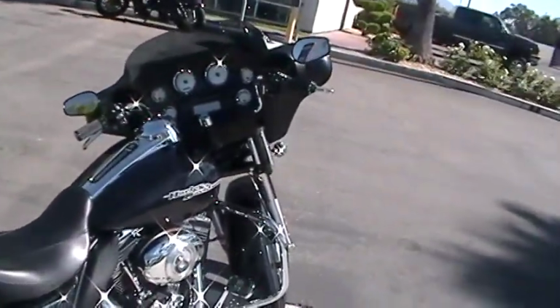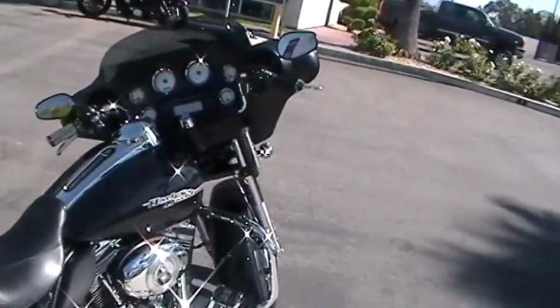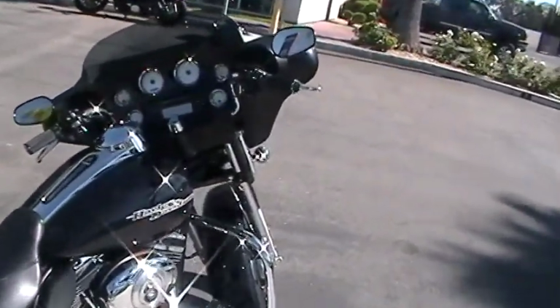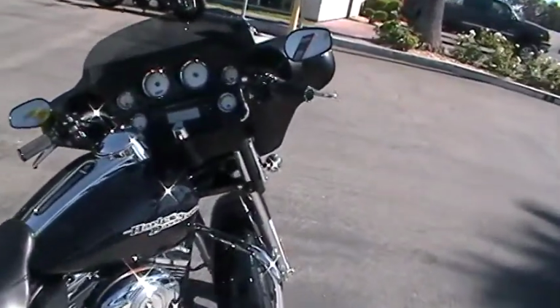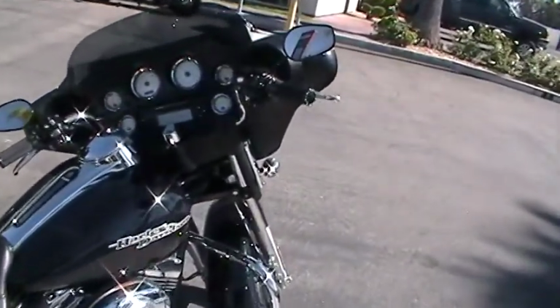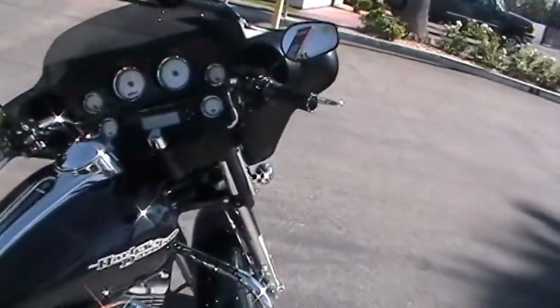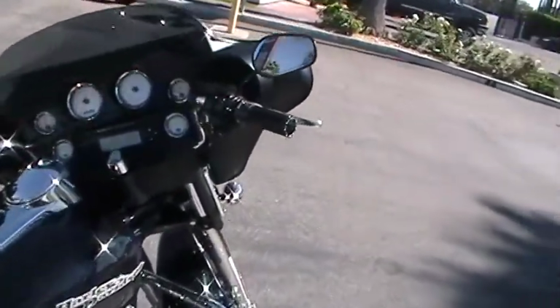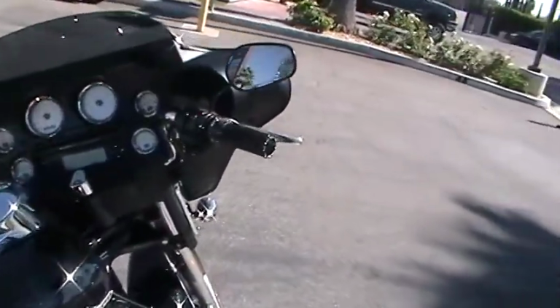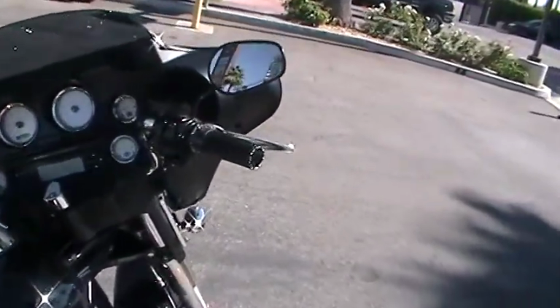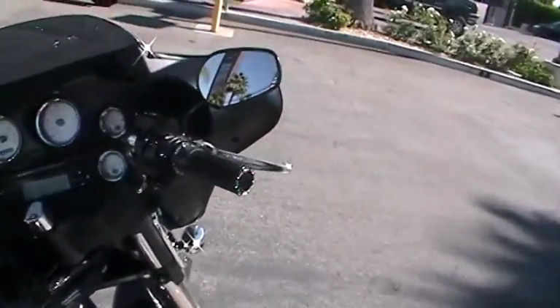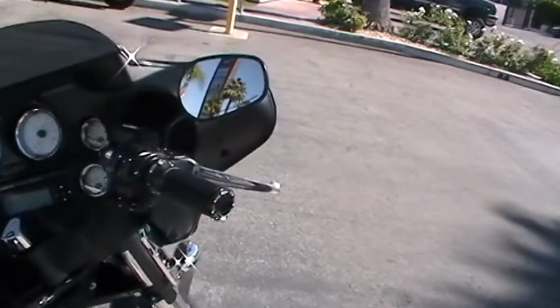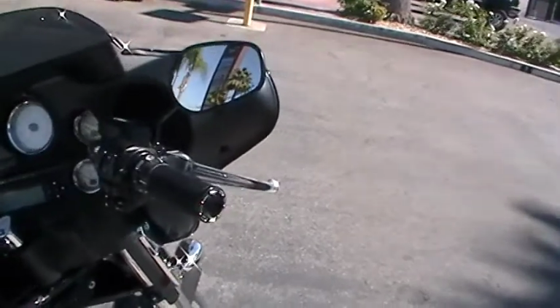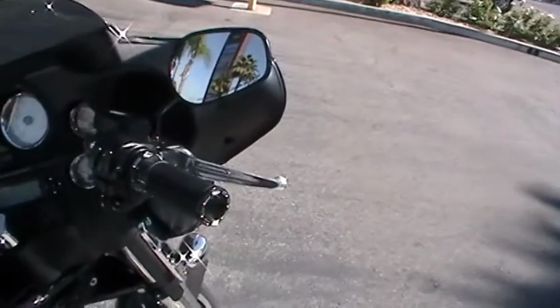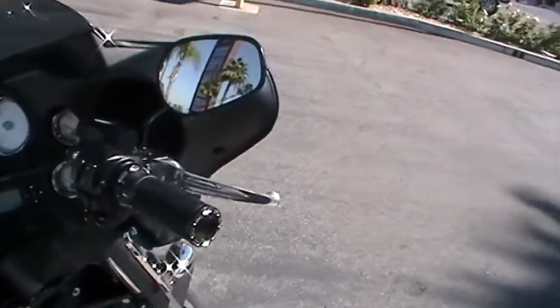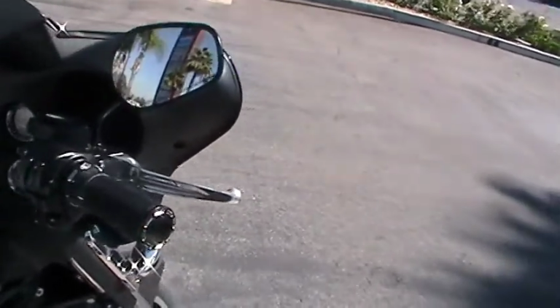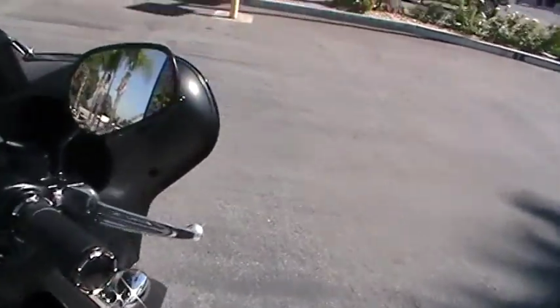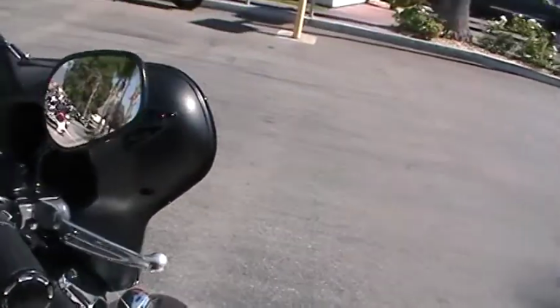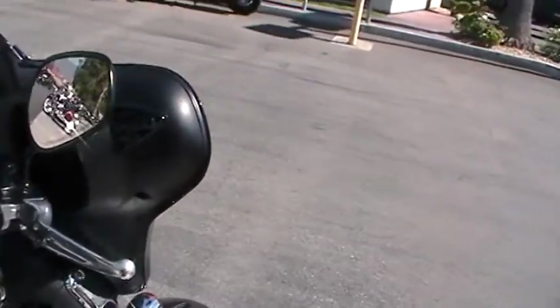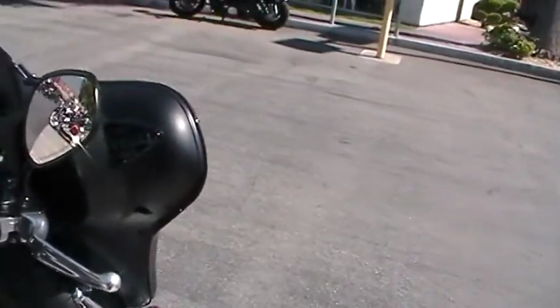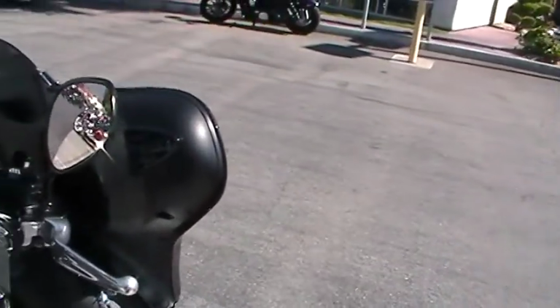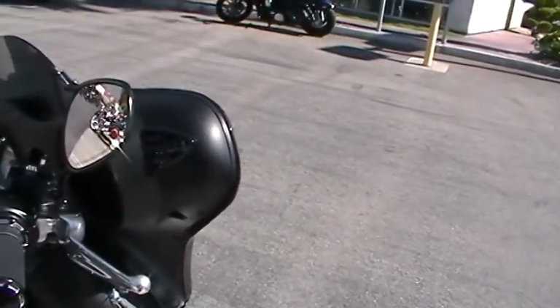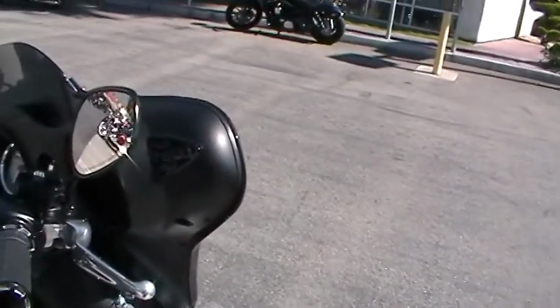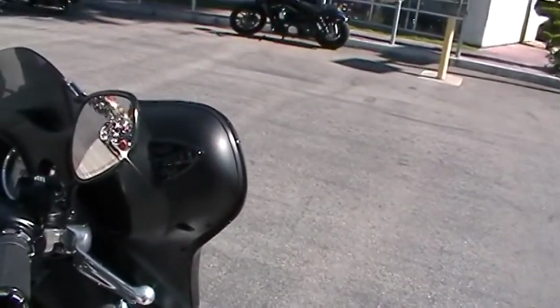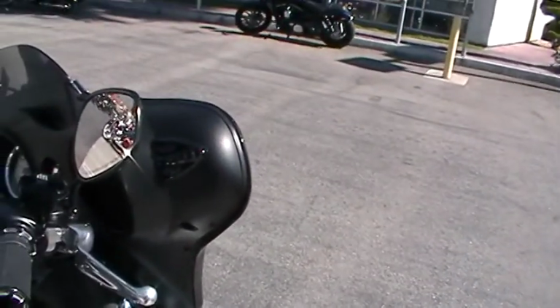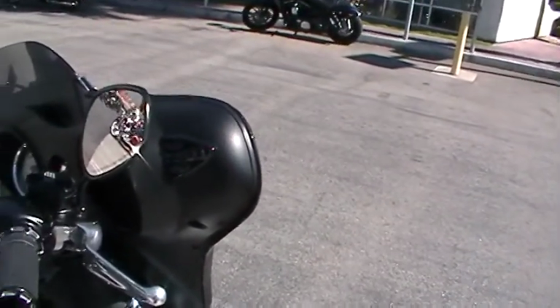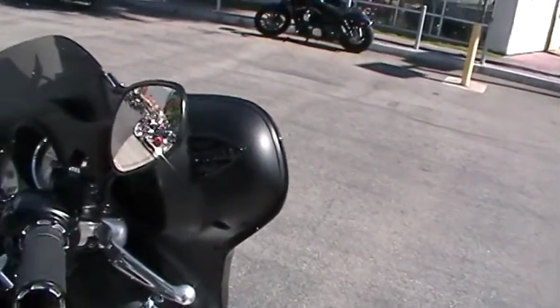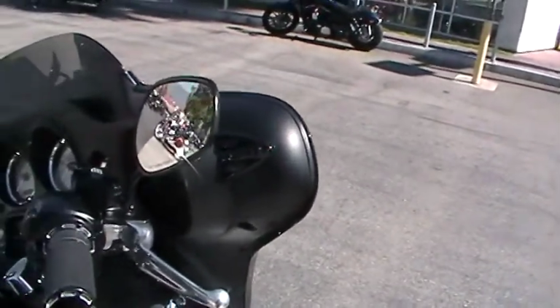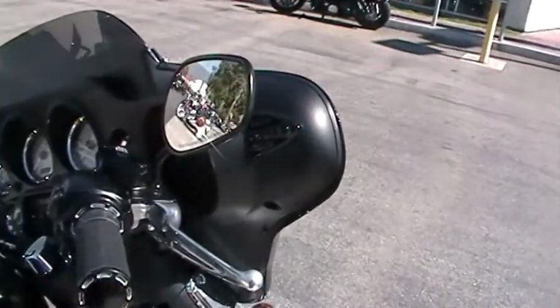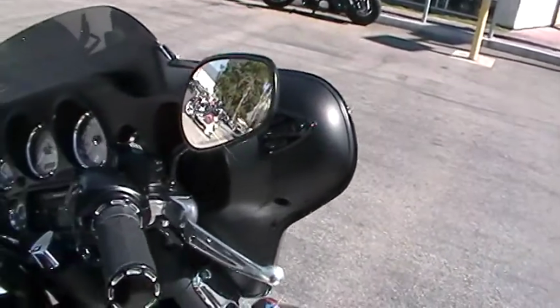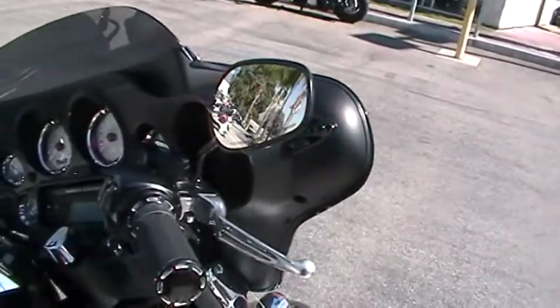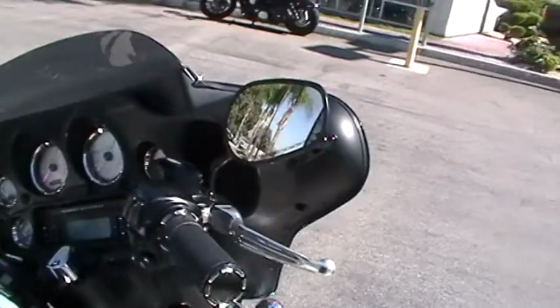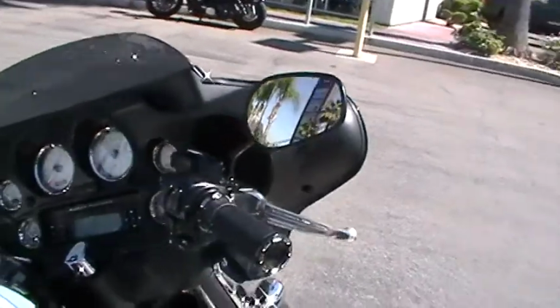It also has some Arlen Ness grips. They plugged off where the mirrors go on the fairing and put them on to the hand controls.